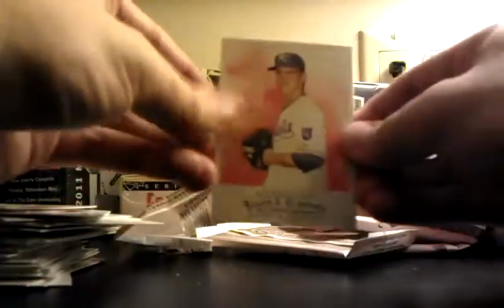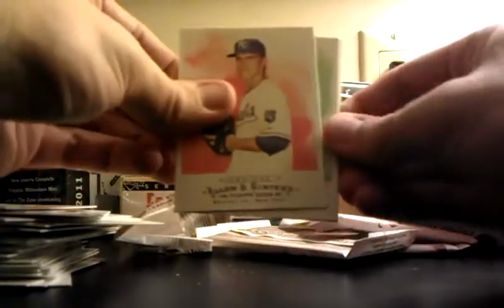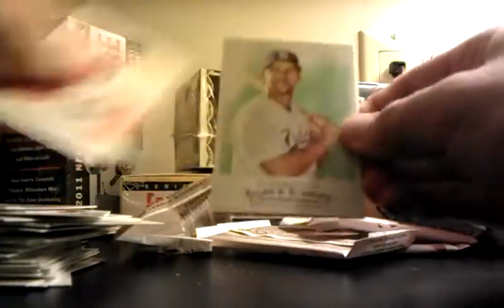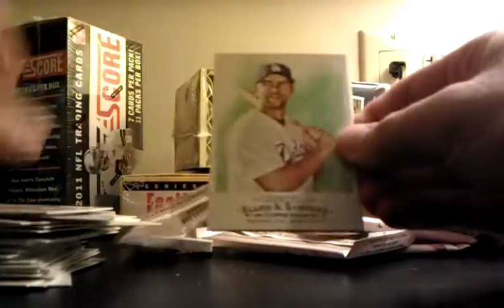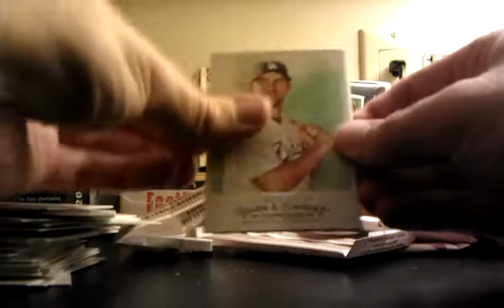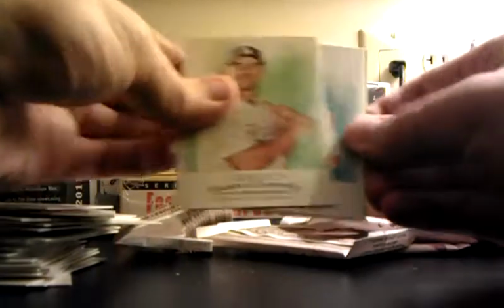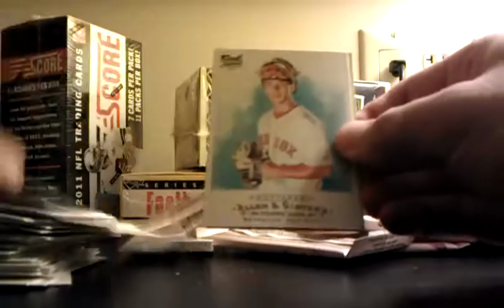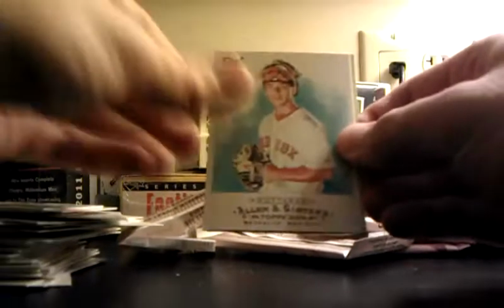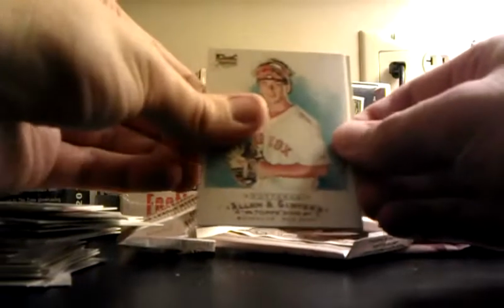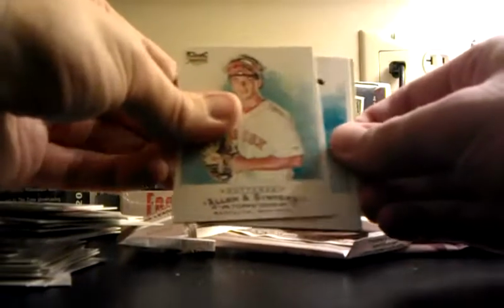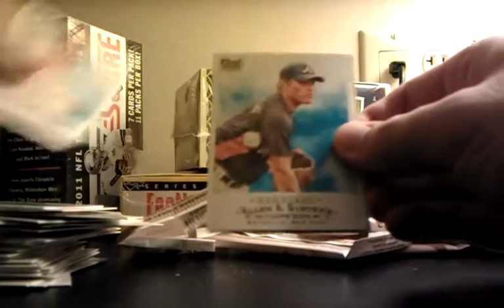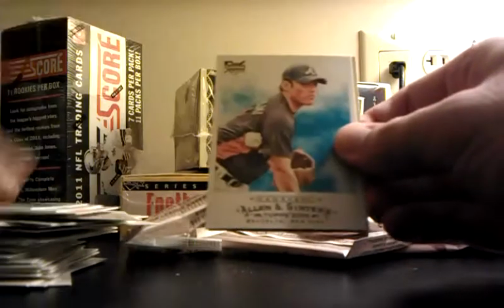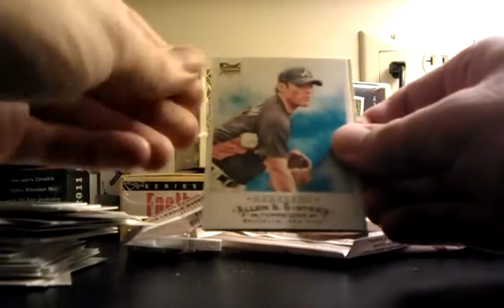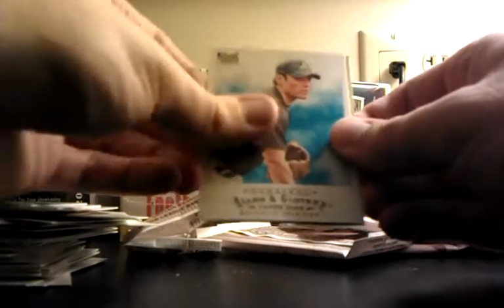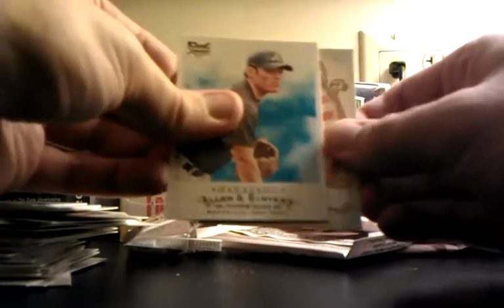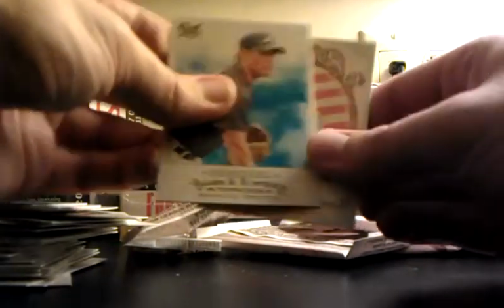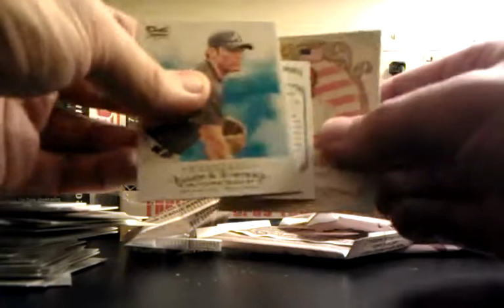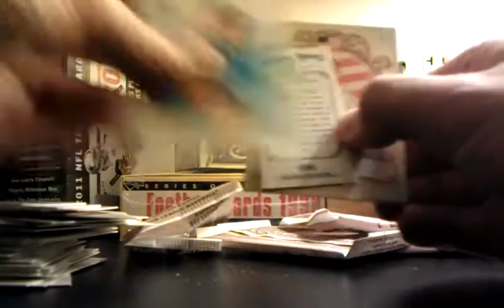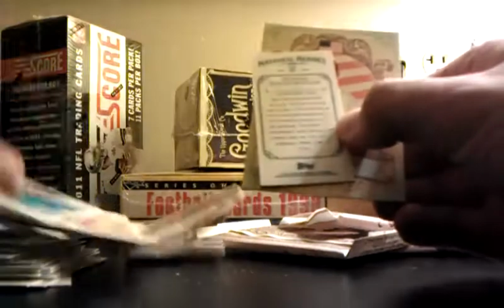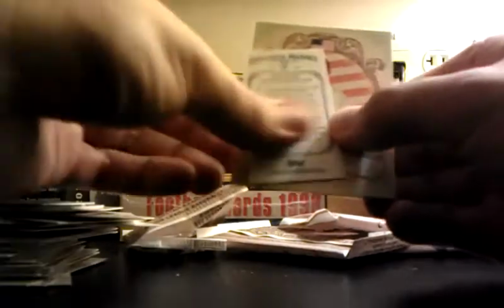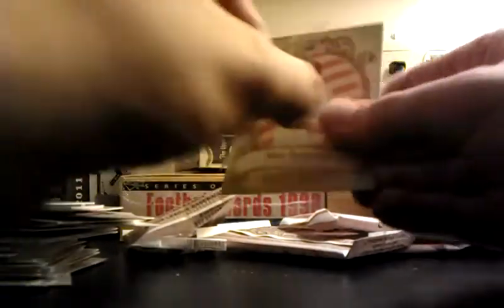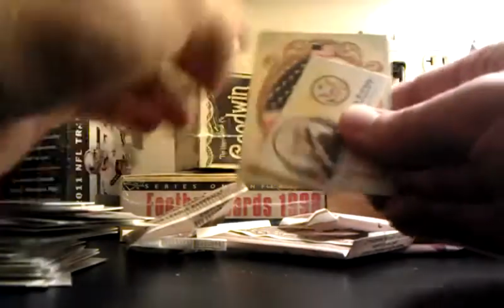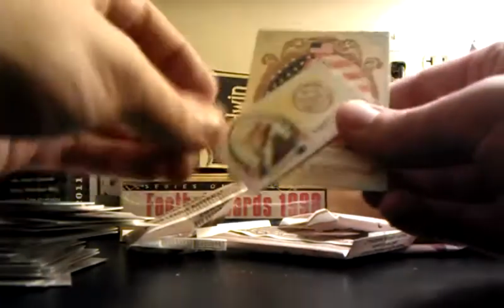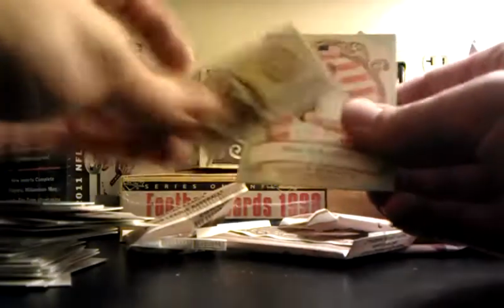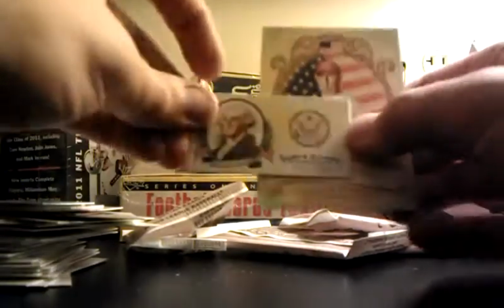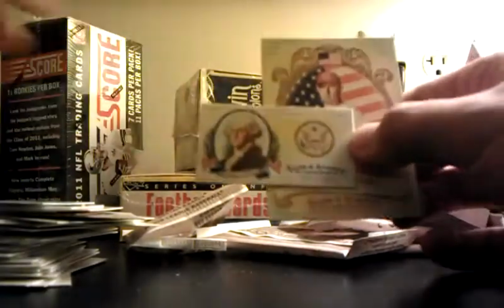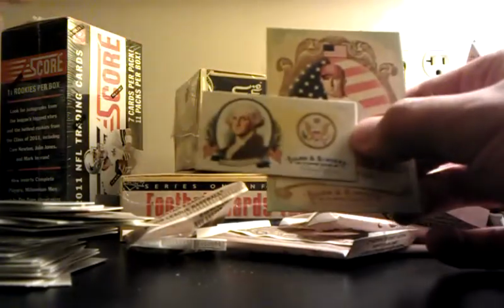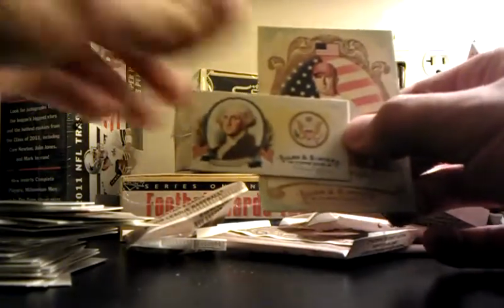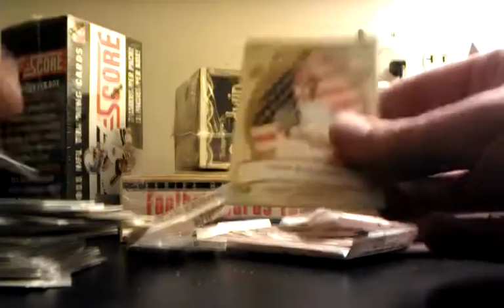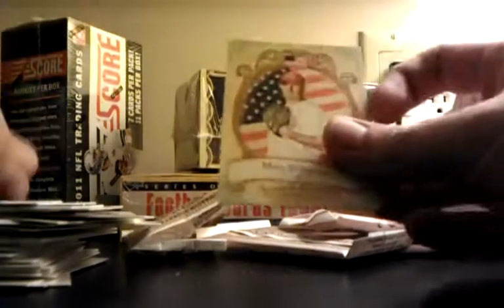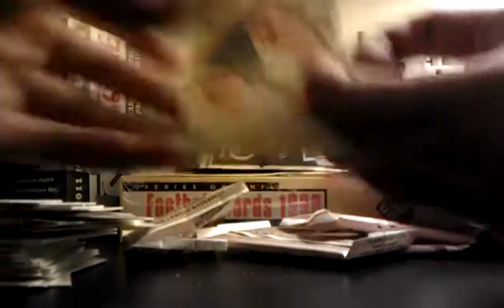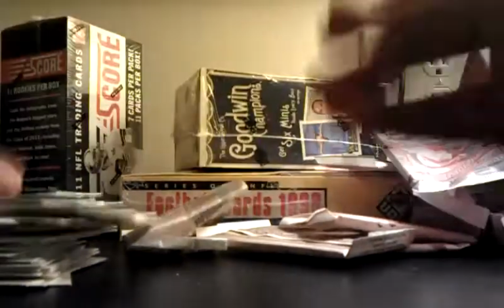Zack Greinke, Blake DeWitt. Contreras, Kijima — rookie. National Heroes: George Washington — how about that, that's pretty good! There we go. Matt Scherzer.